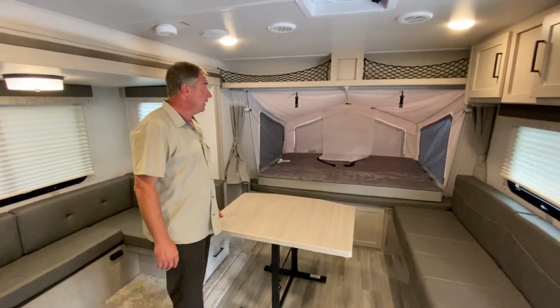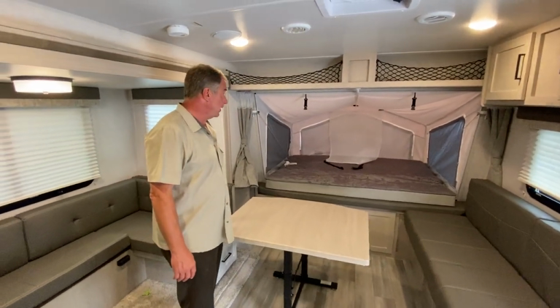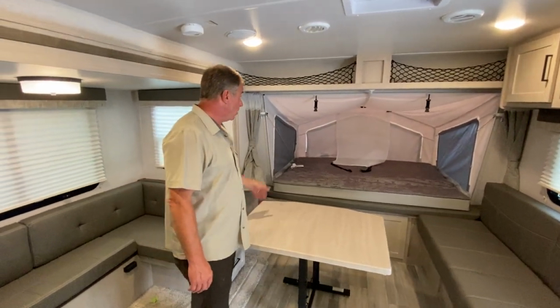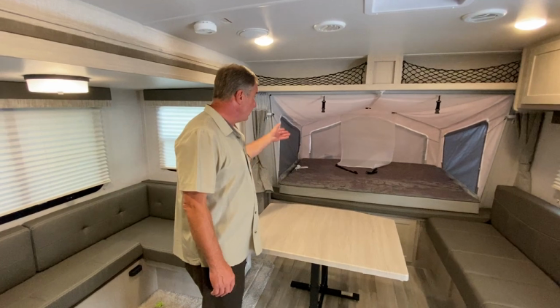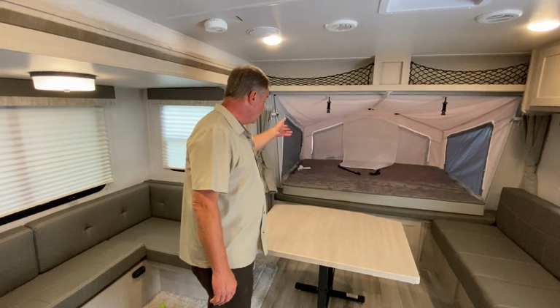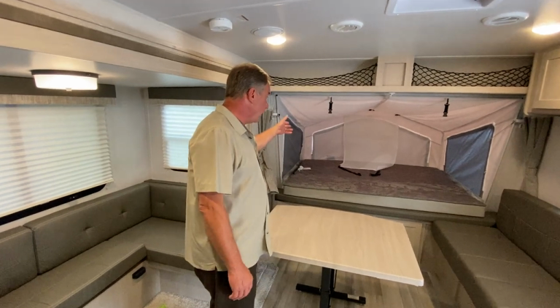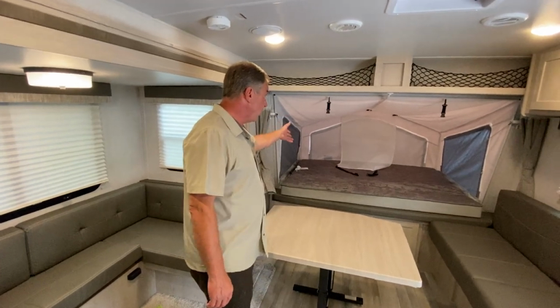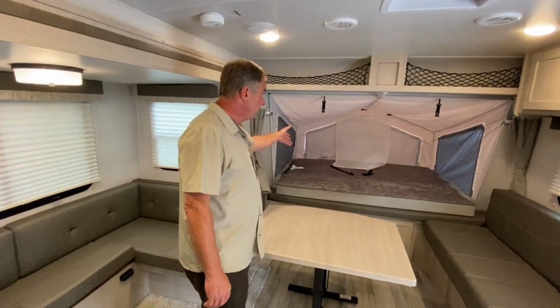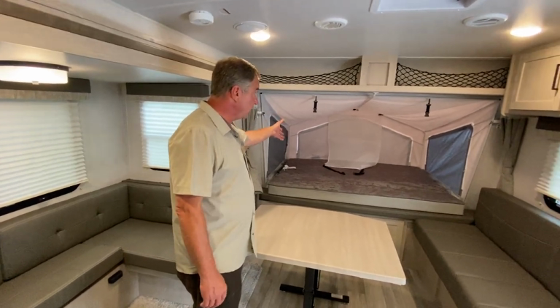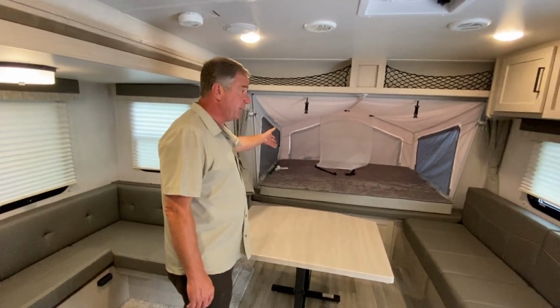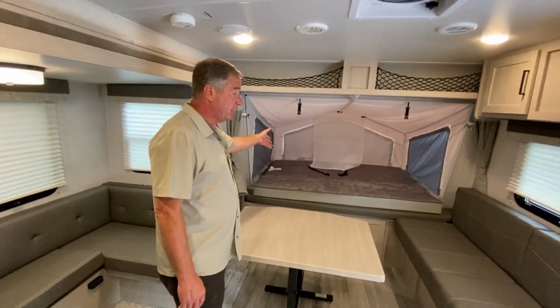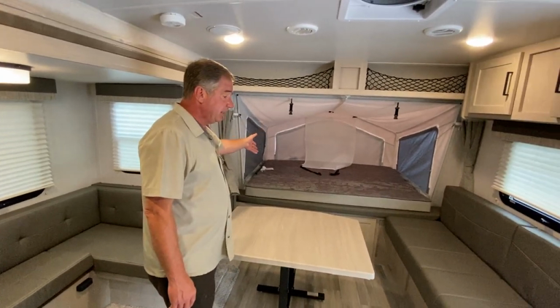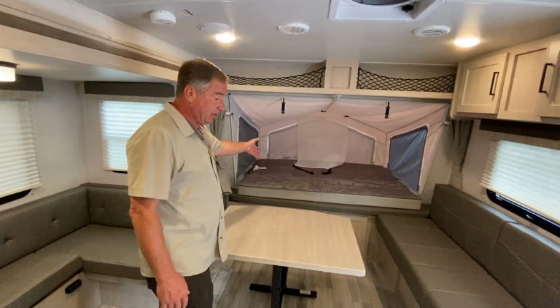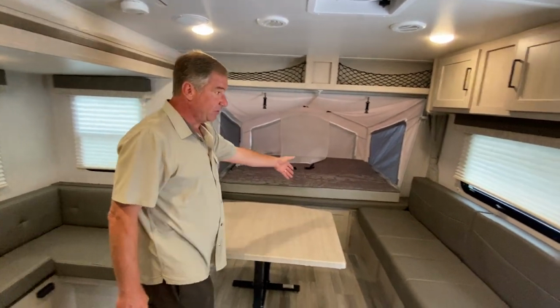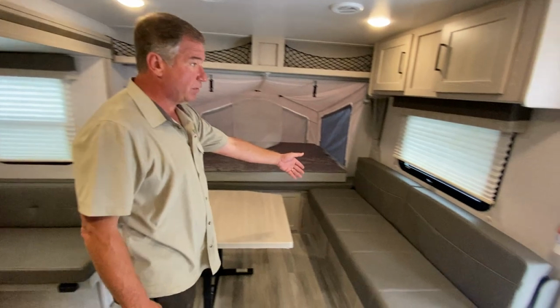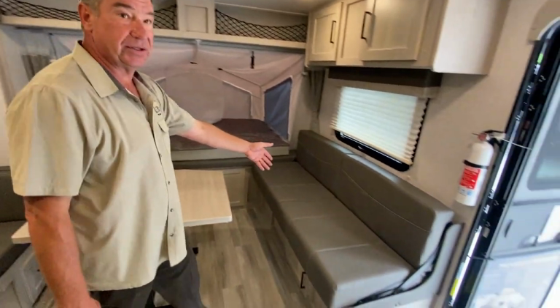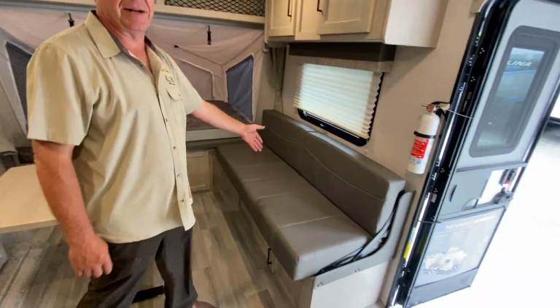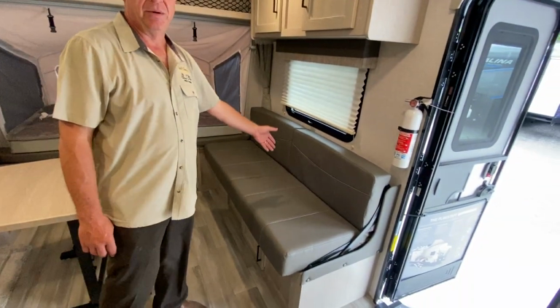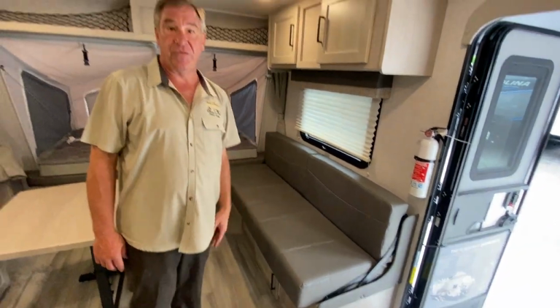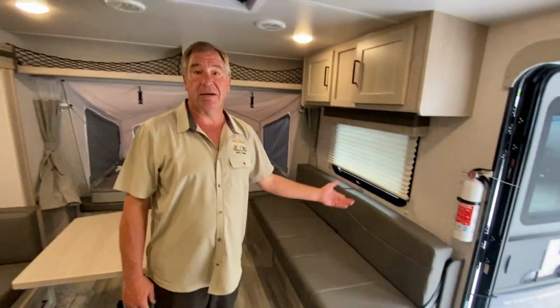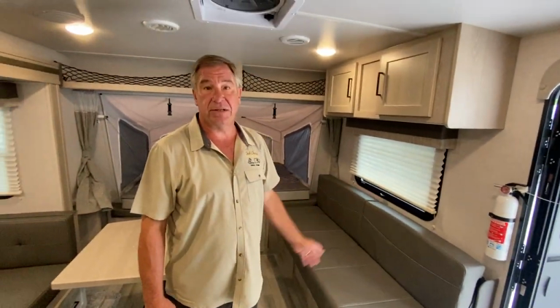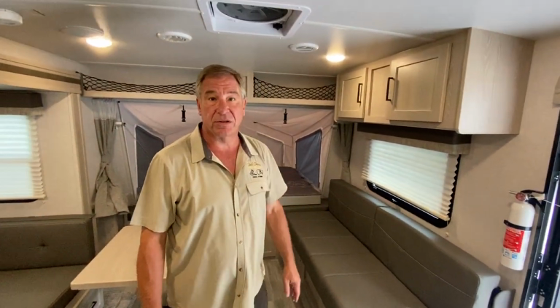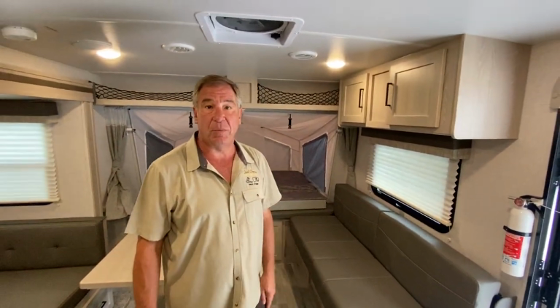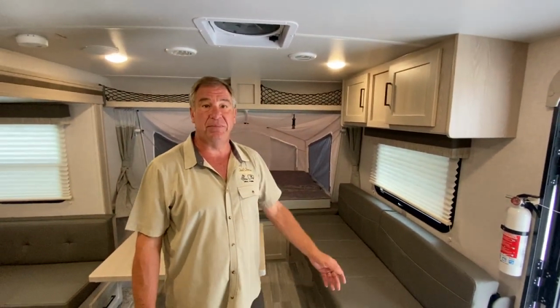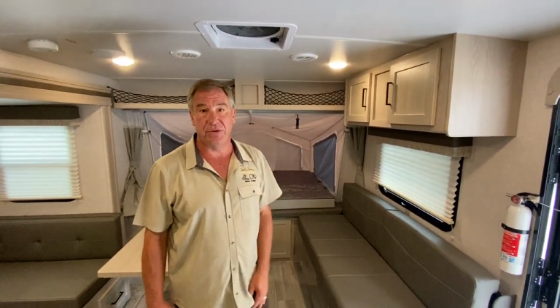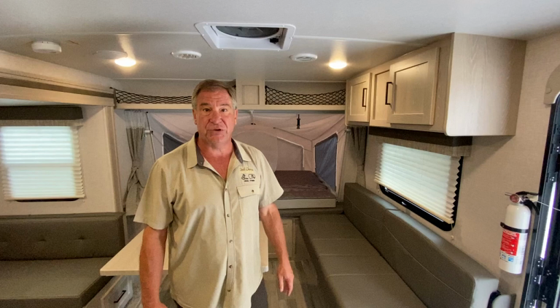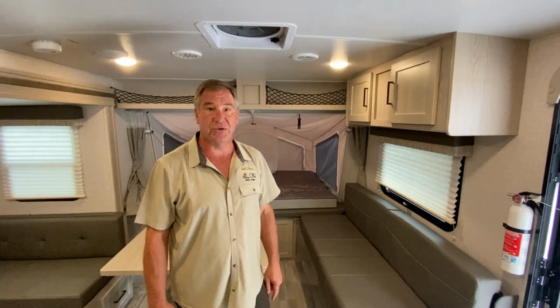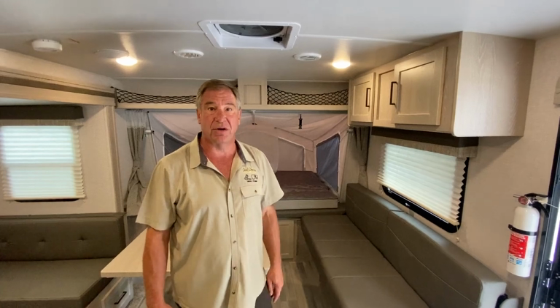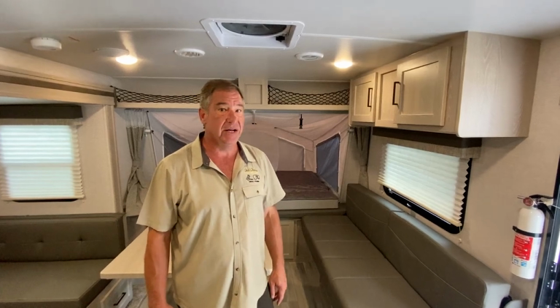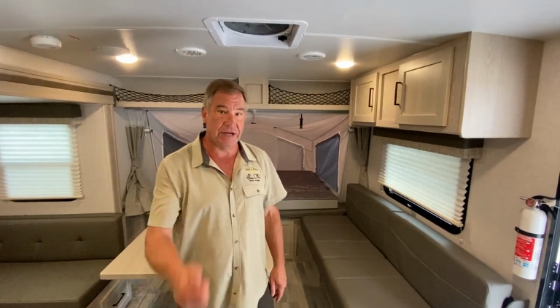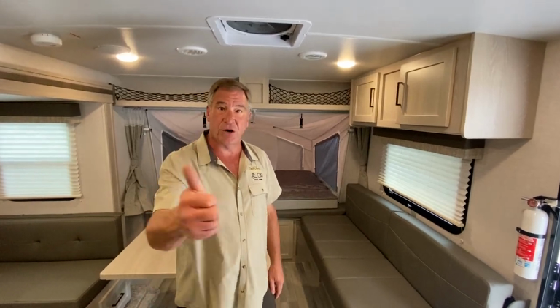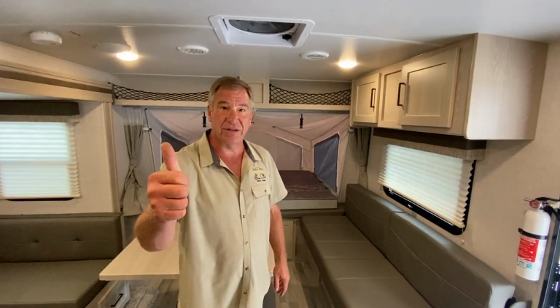Our front bedding area up front is a queen bed size, with a small couch on the side. If you'd like to come see this camper while it's available, please come down to Best Choice Trailers and RV, located in Irwin, Pennsylvania.